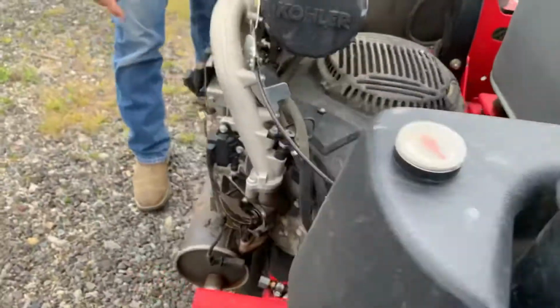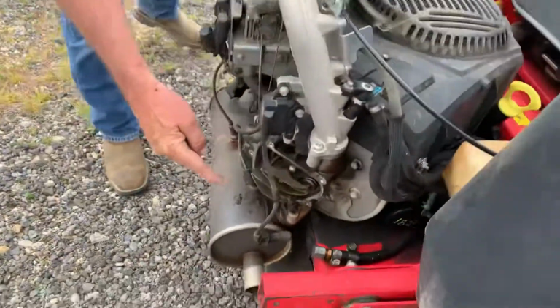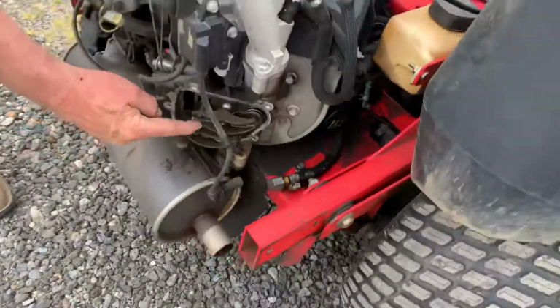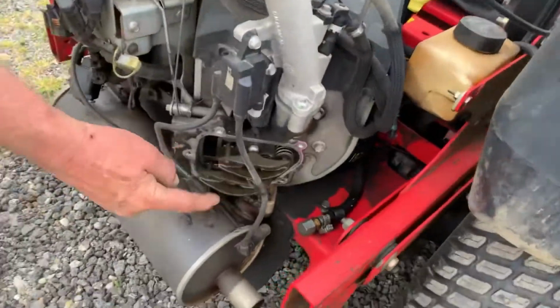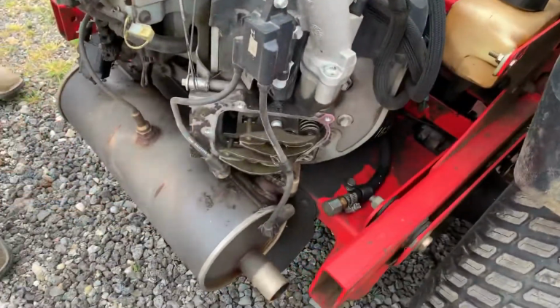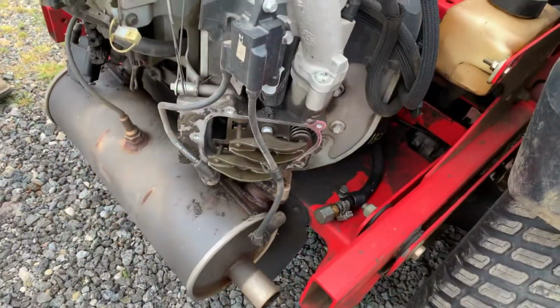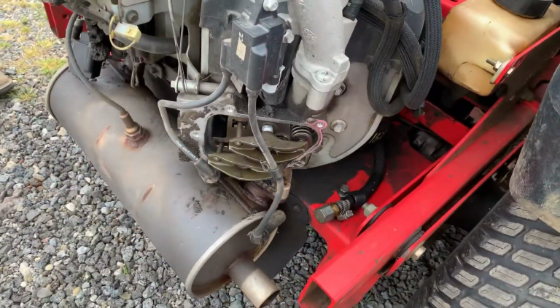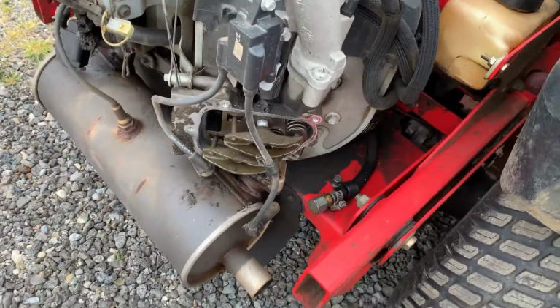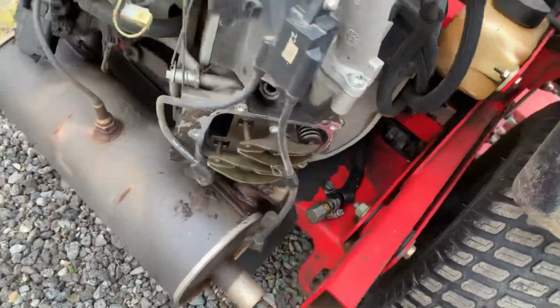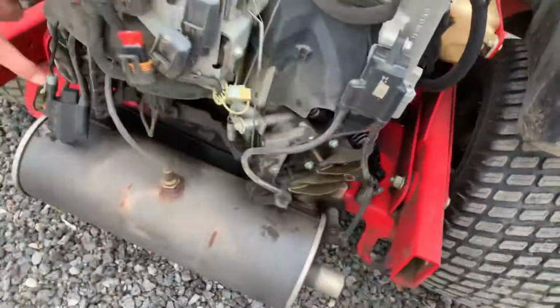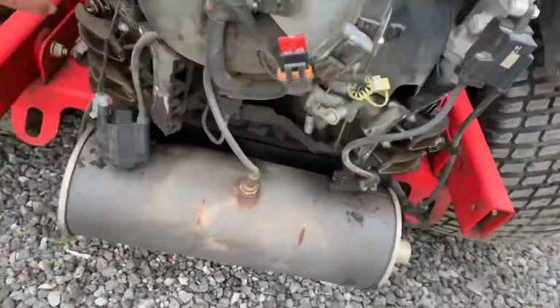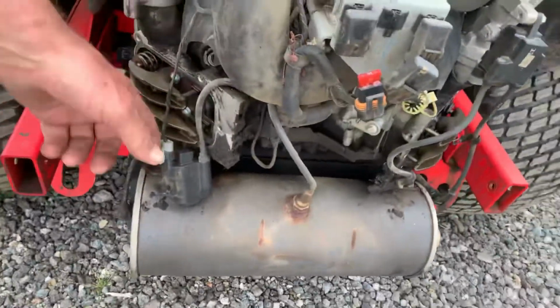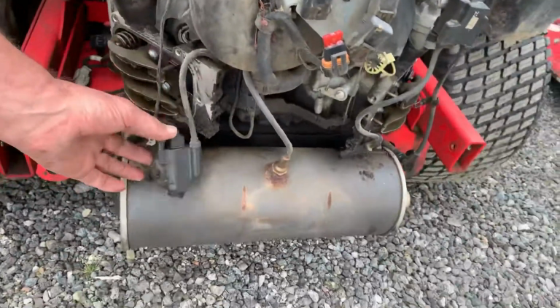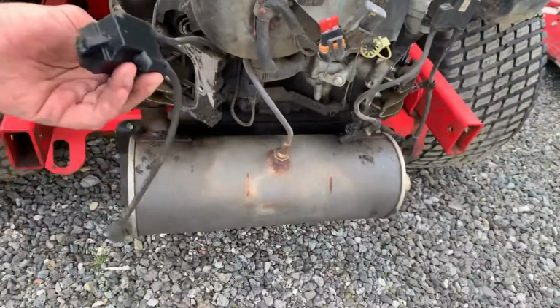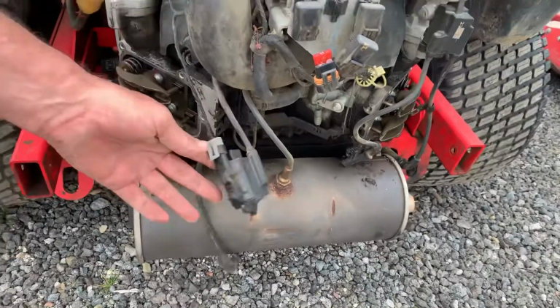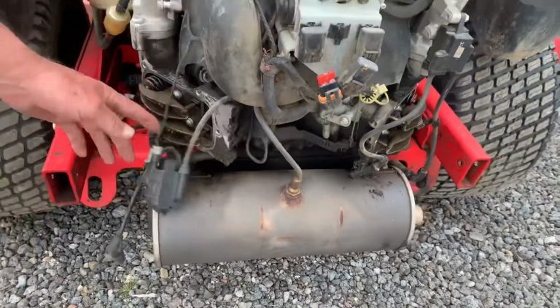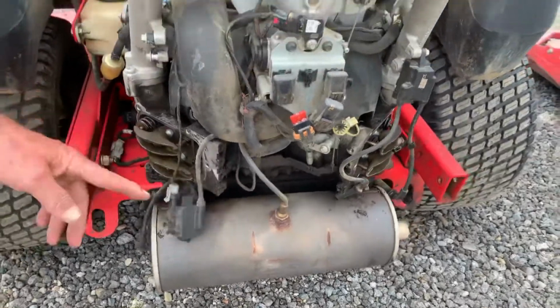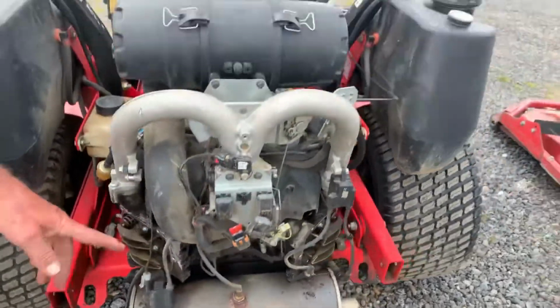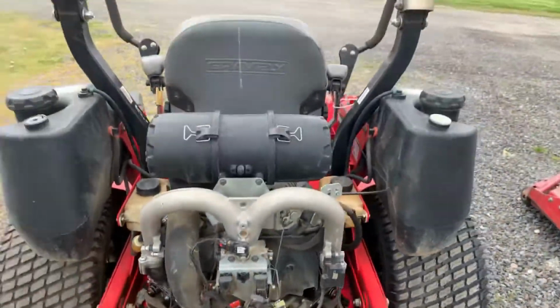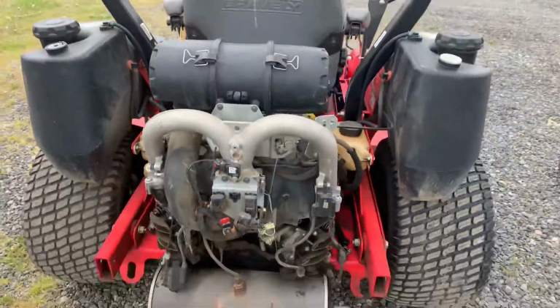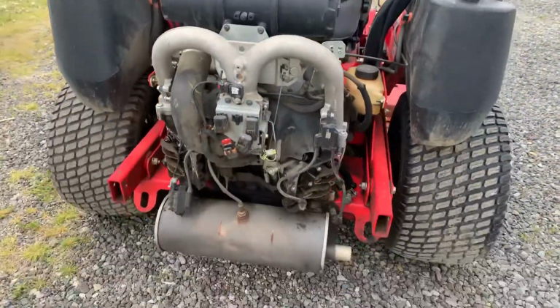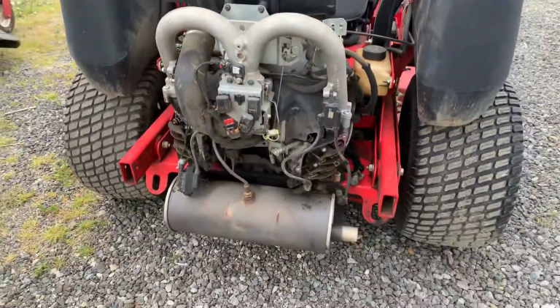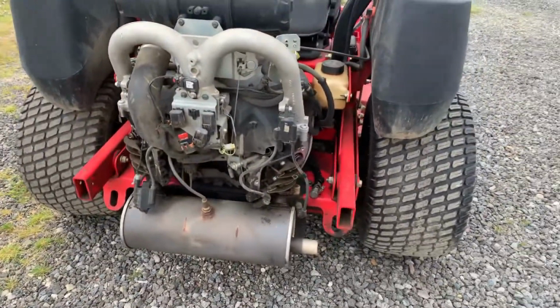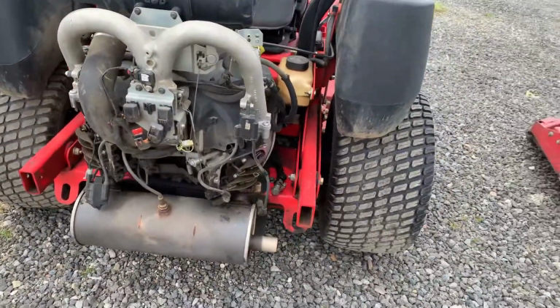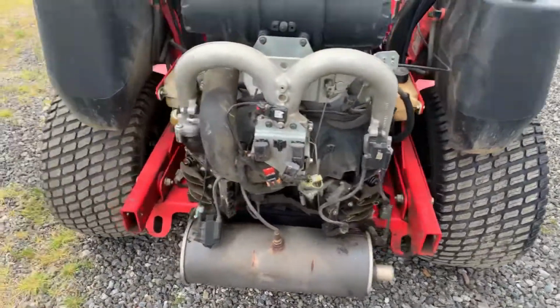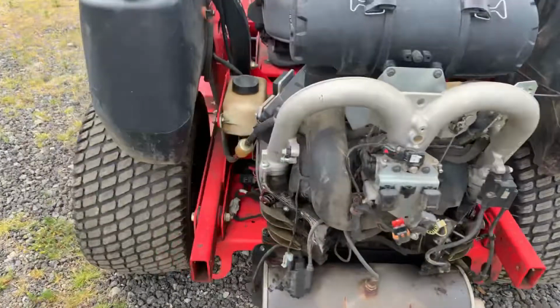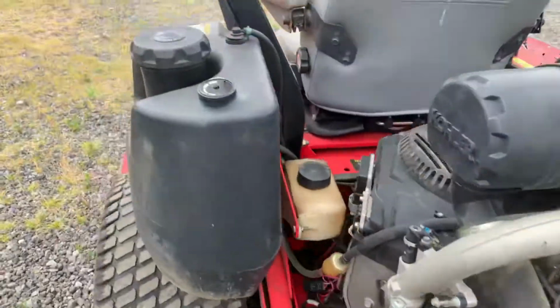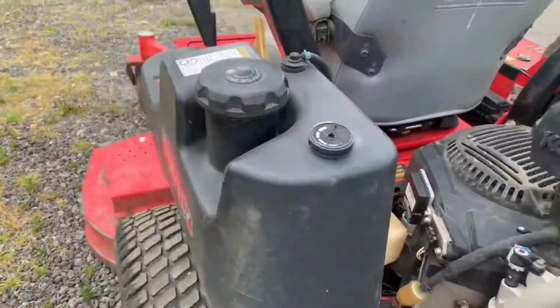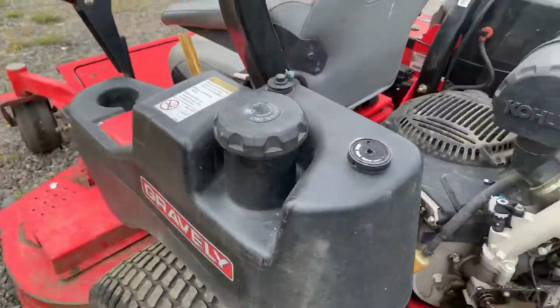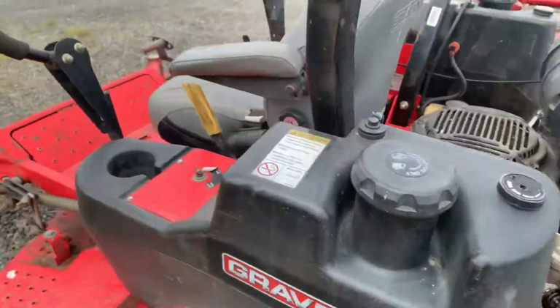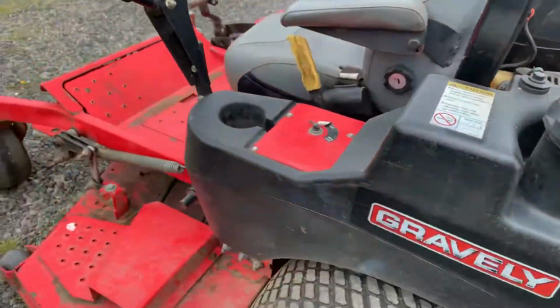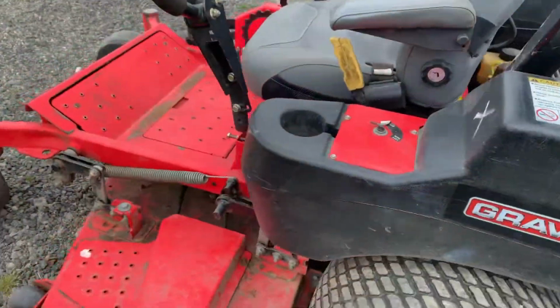but we notice it's missing a valve cover. We wrote that it was missing some parts, but awful low hours. We think somebody ought to be able to get this running here.